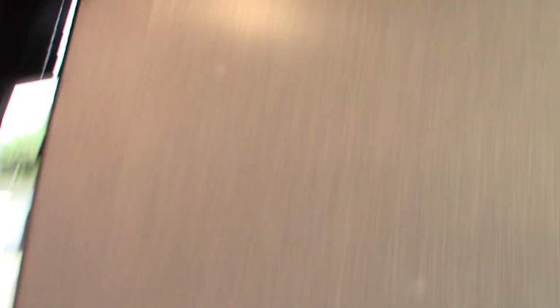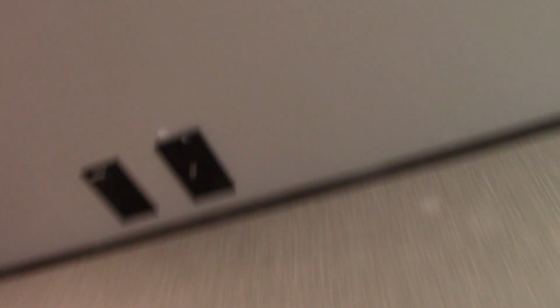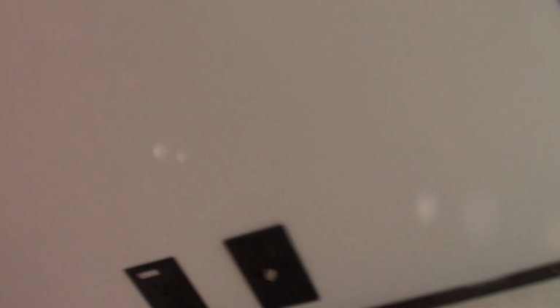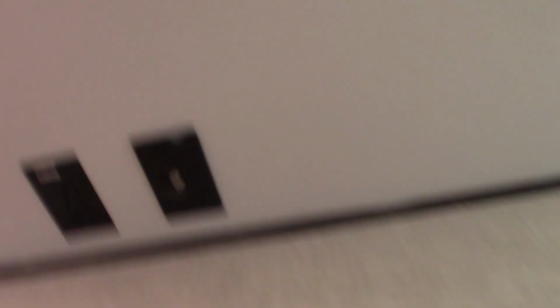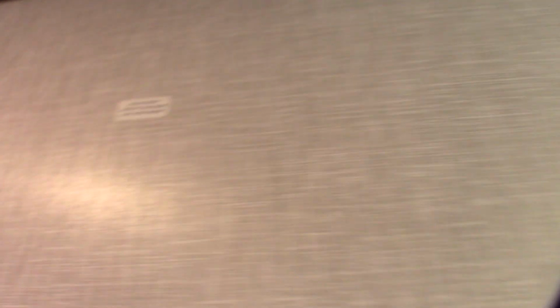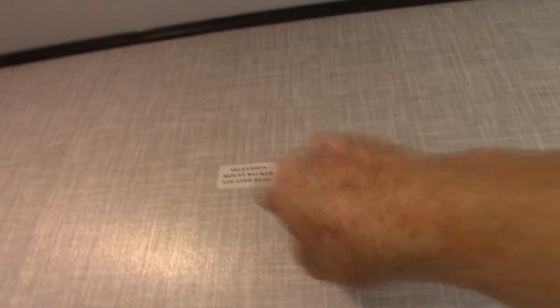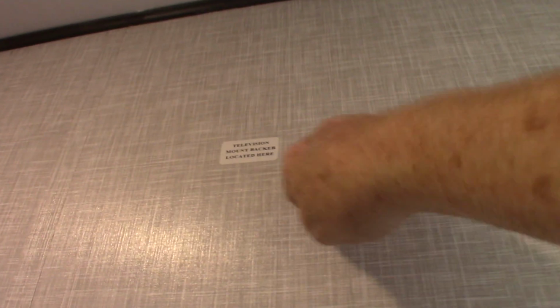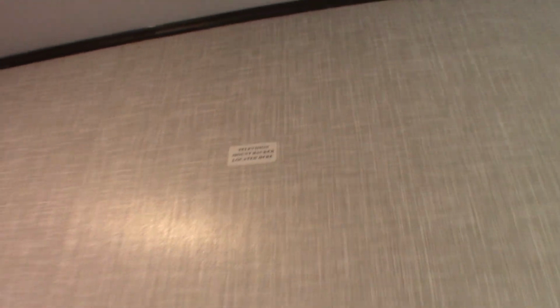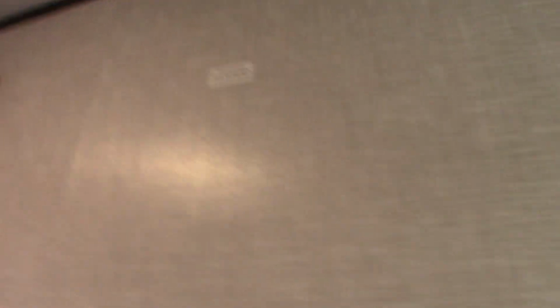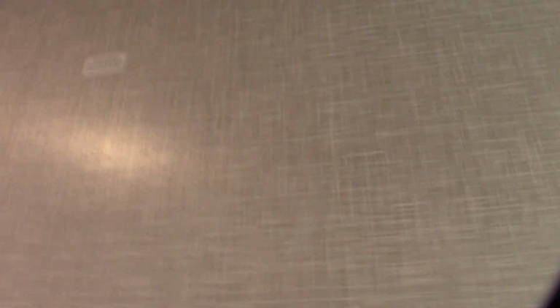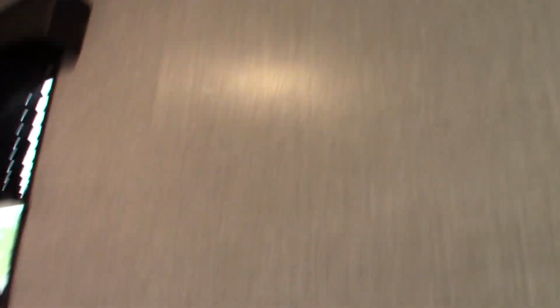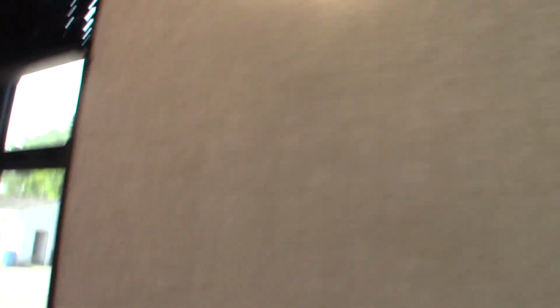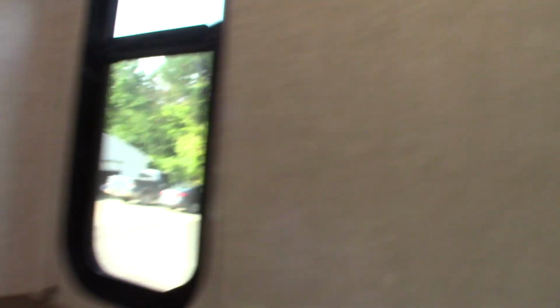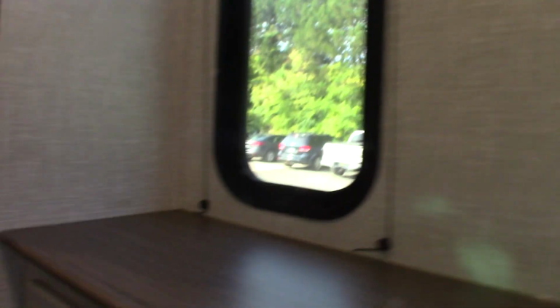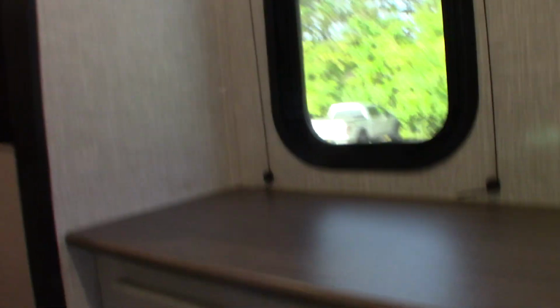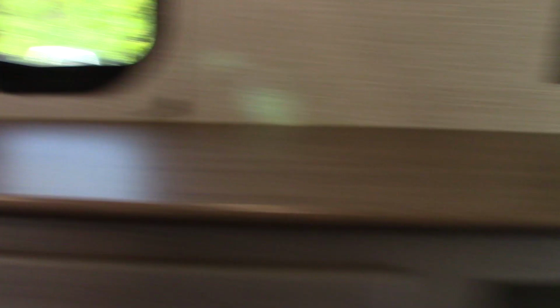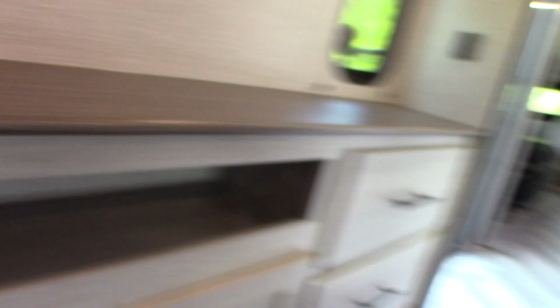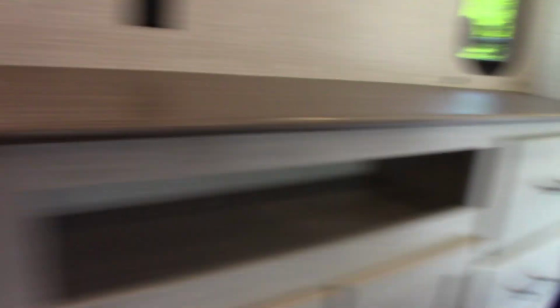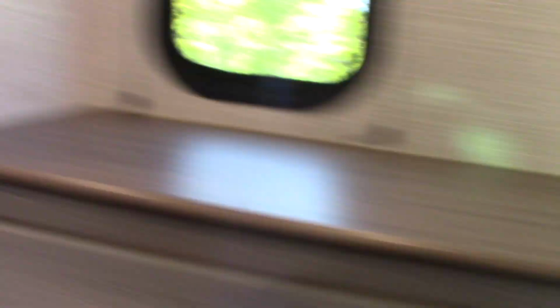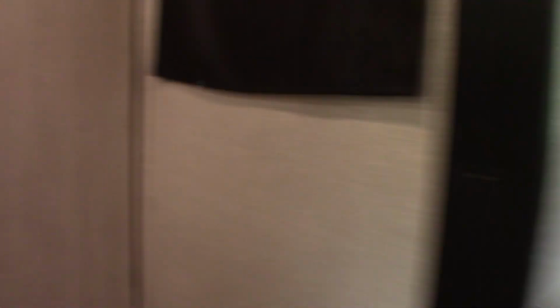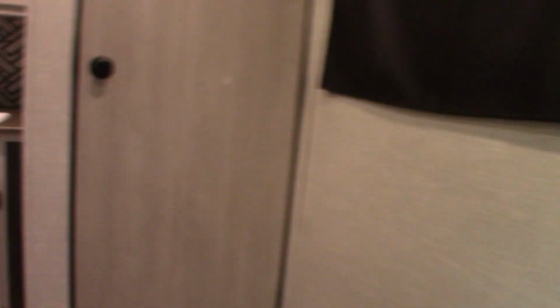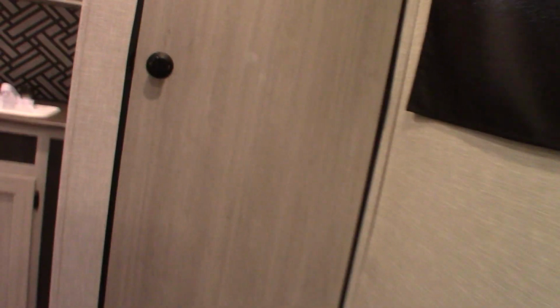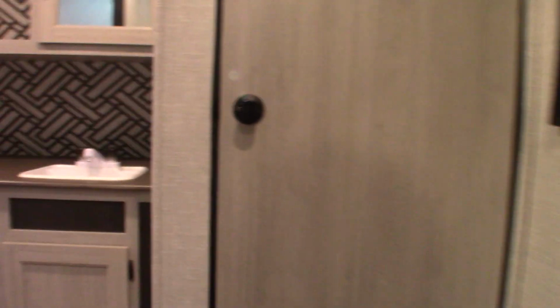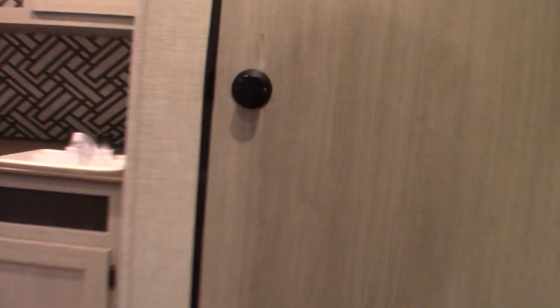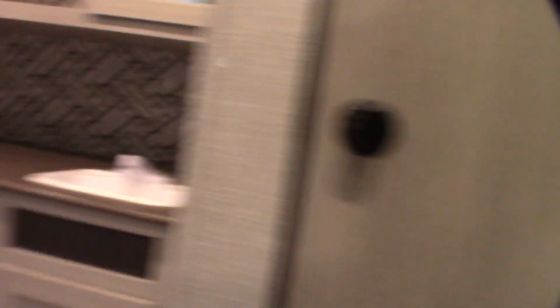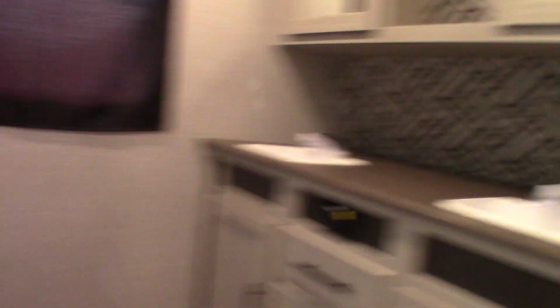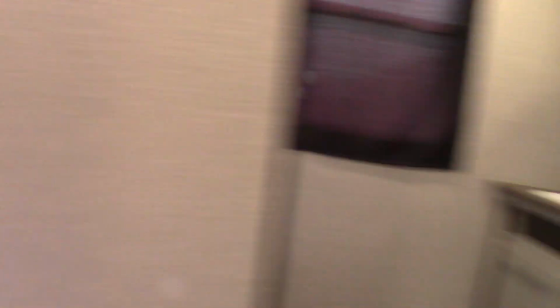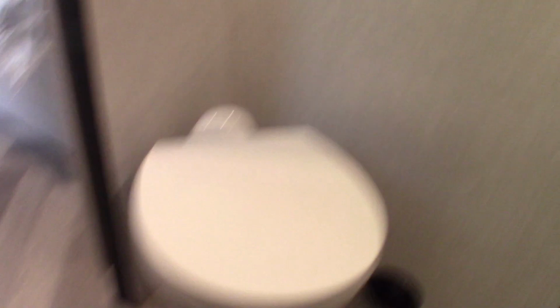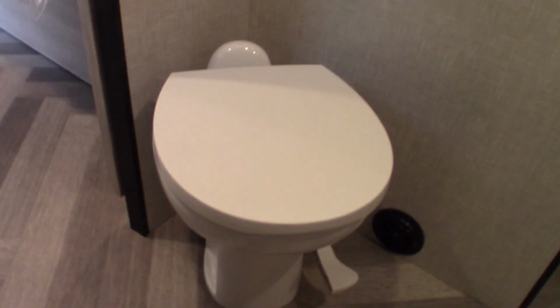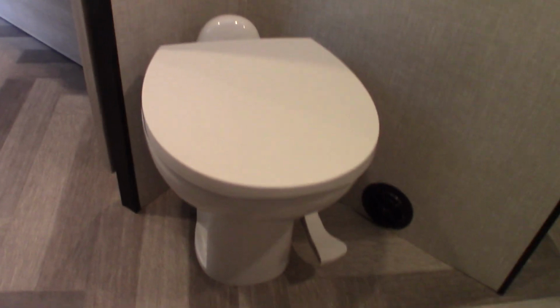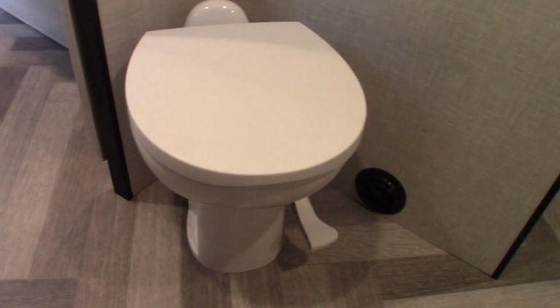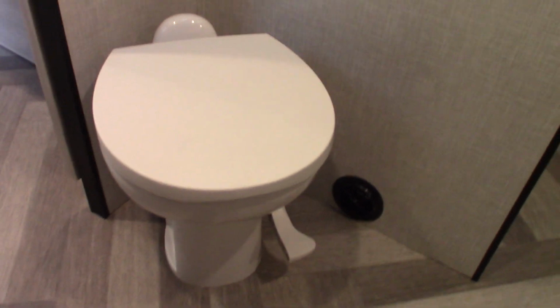You have TV hookups here and a backer plate so you can mount a bracket to watch TV when you're laying down. You've got all this storage here back into the master bathroom, and you see the toilet sits right over the black tank.